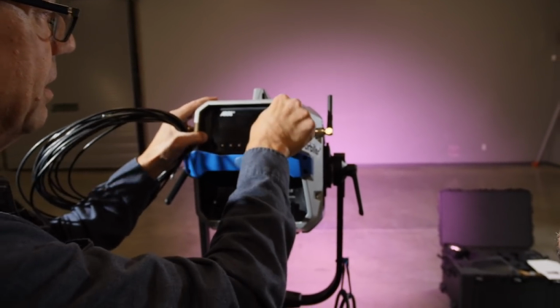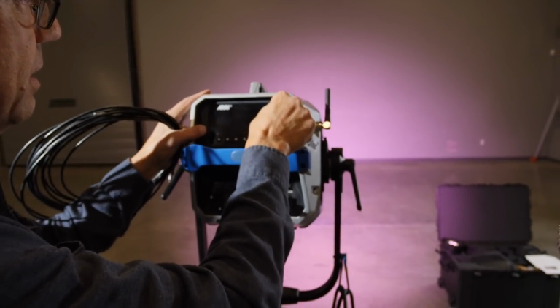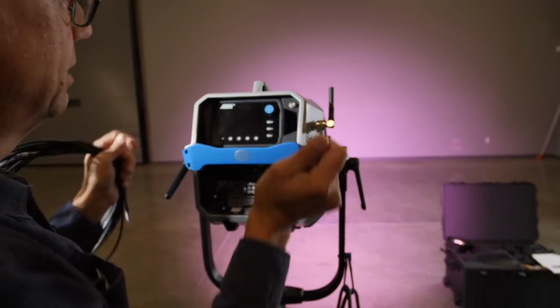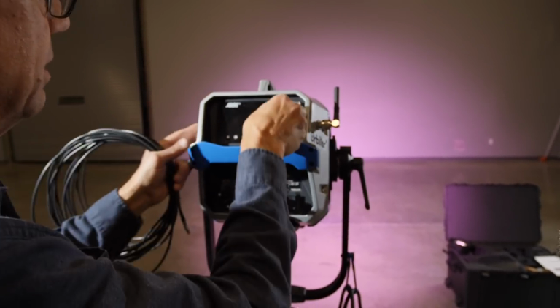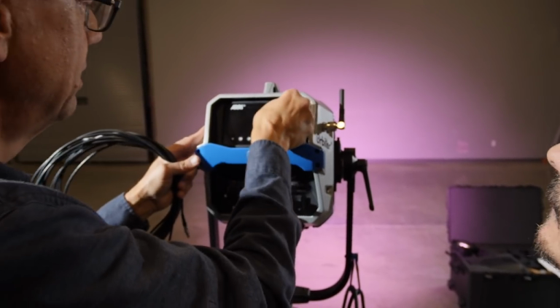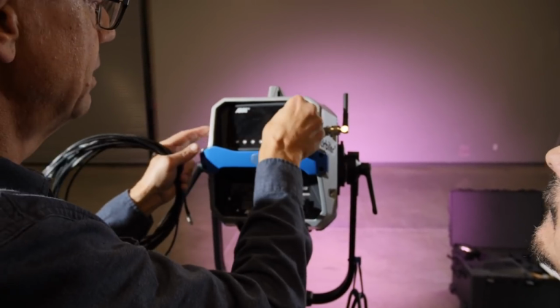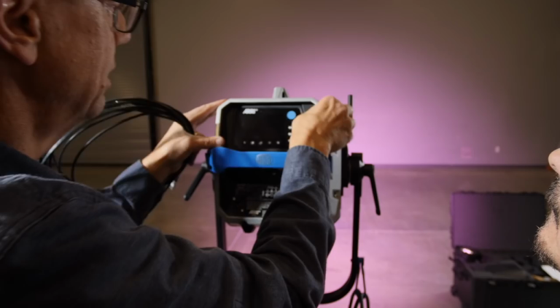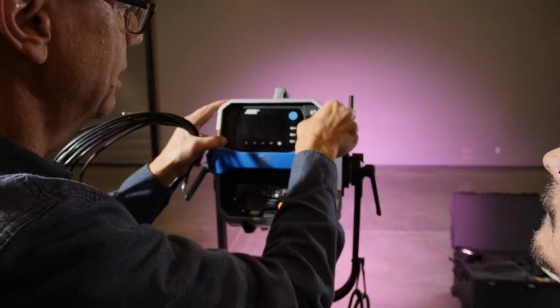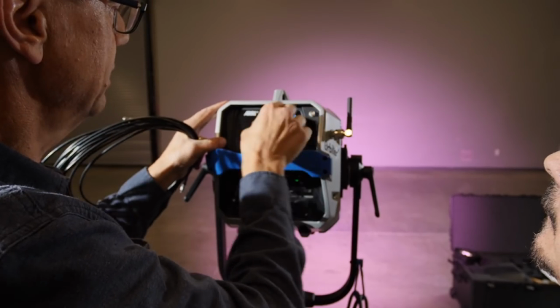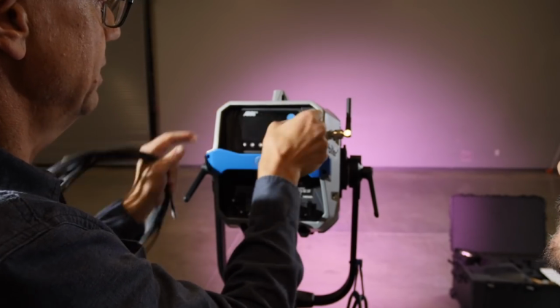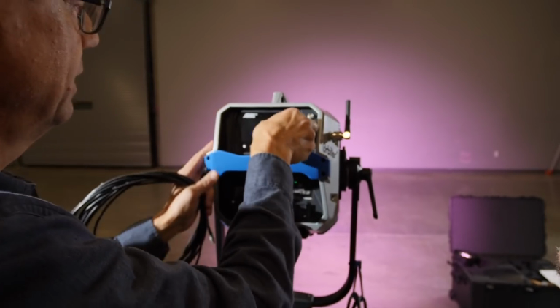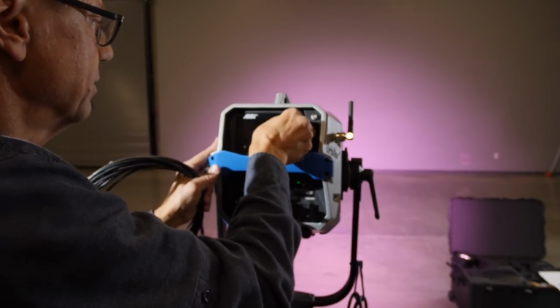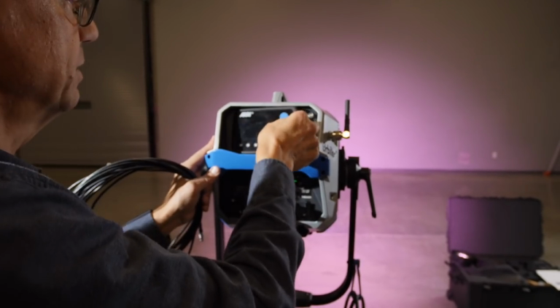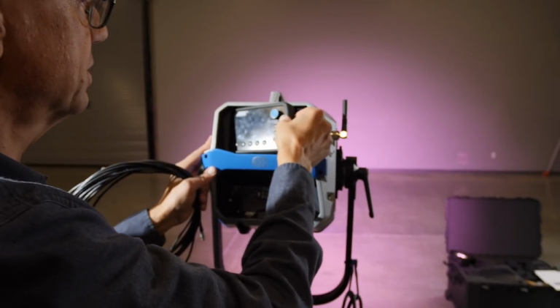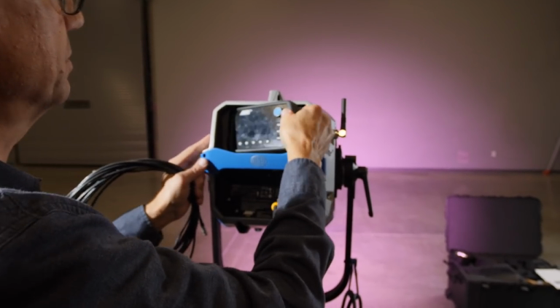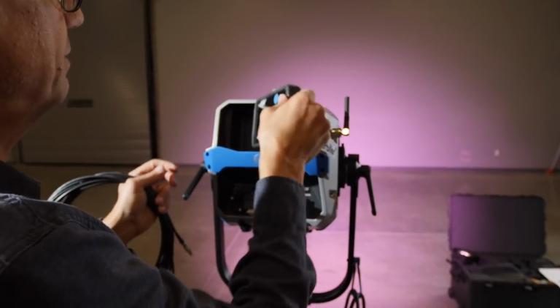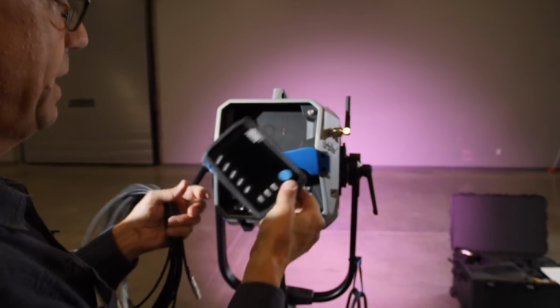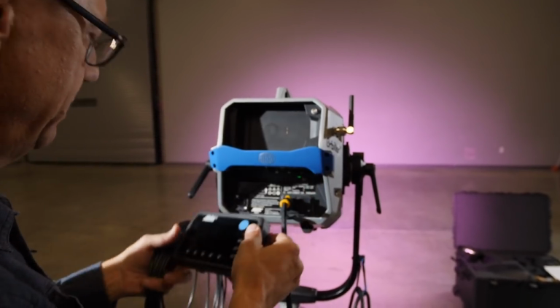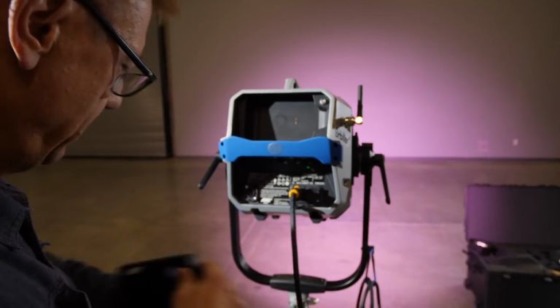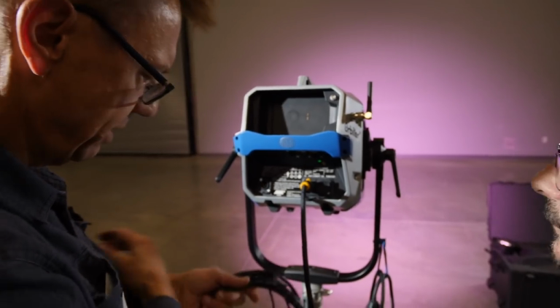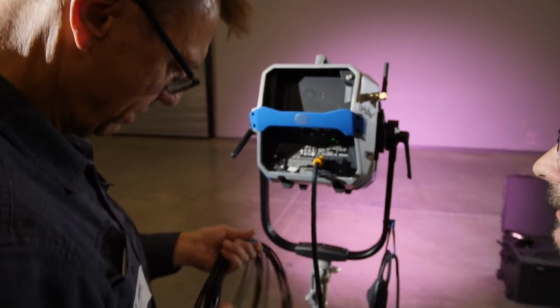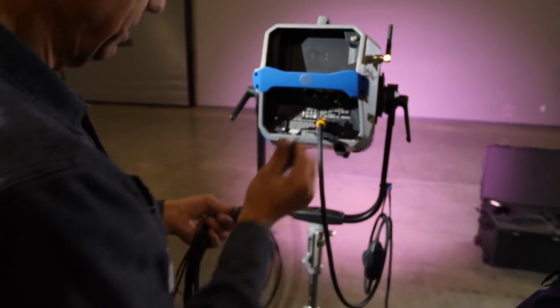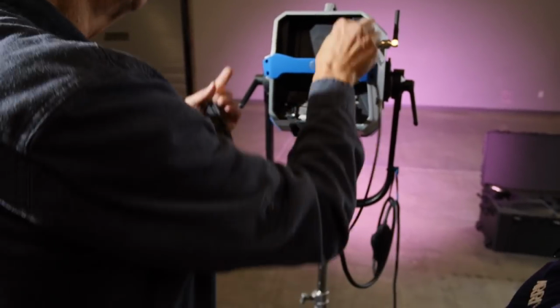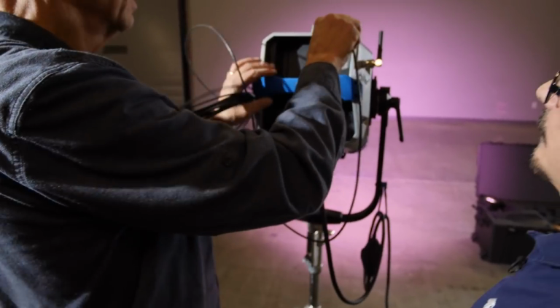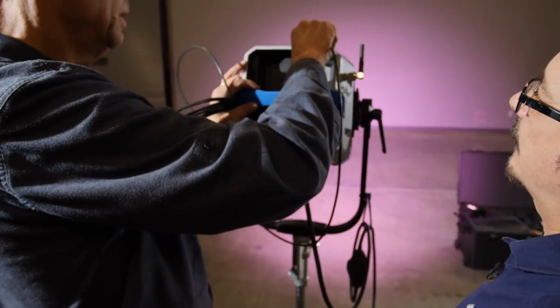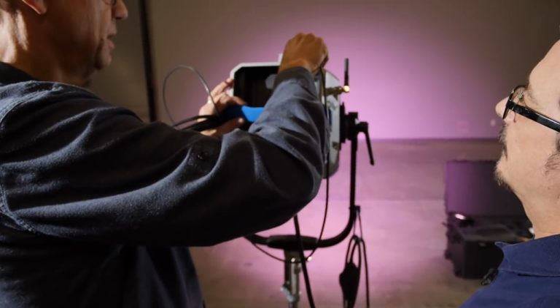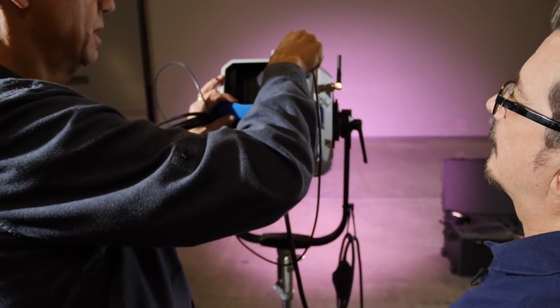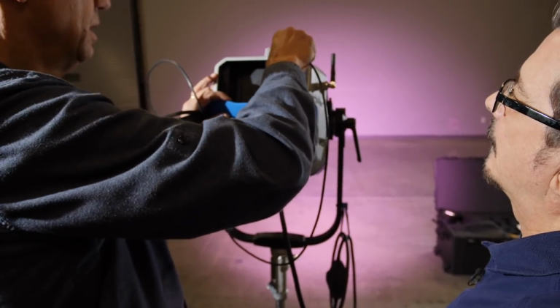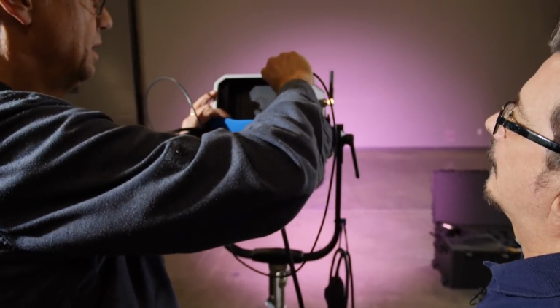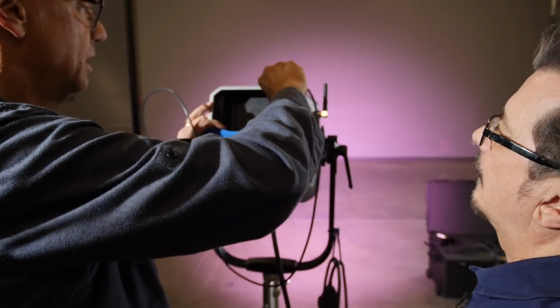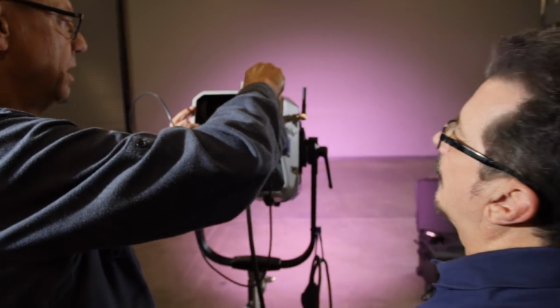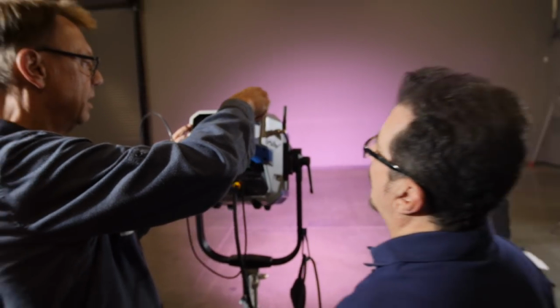It goes into the right — go to the left and pop it out, and then it's got a little case on it. It comes with a 15-foot Fischer connector cable.